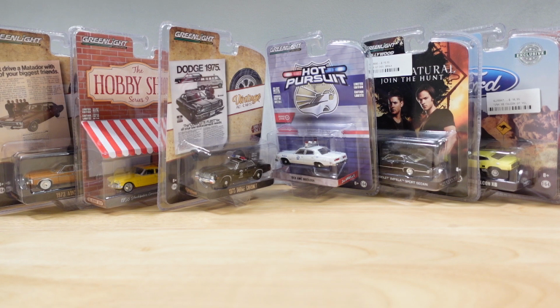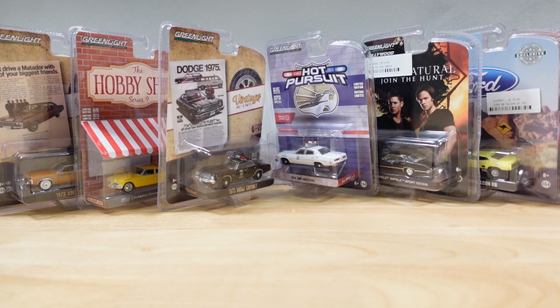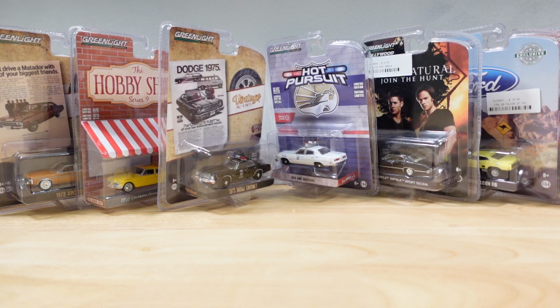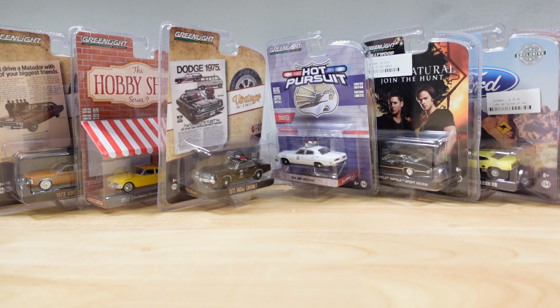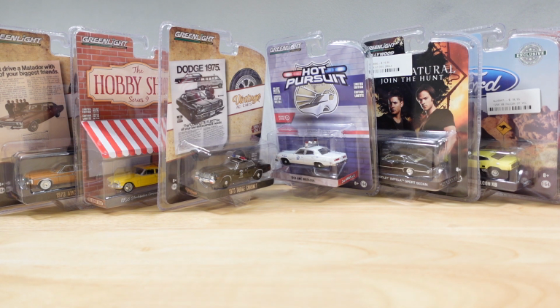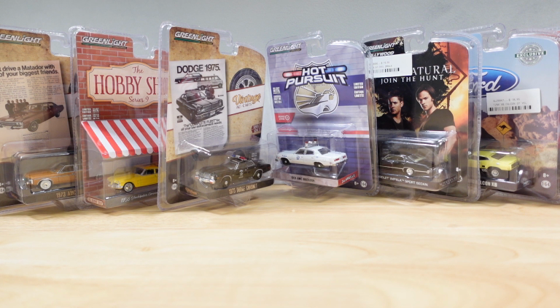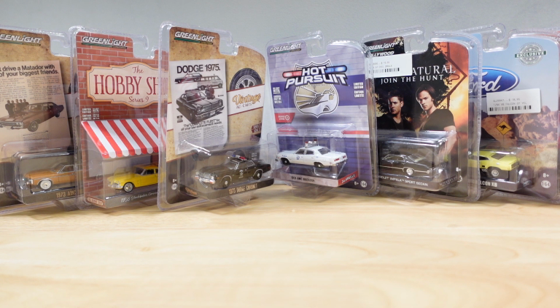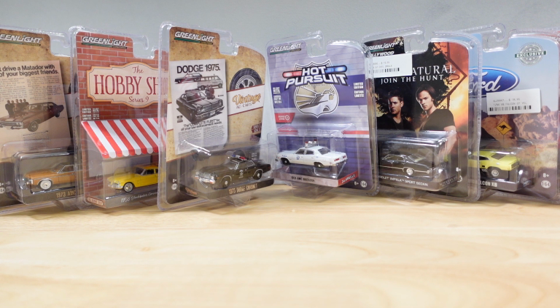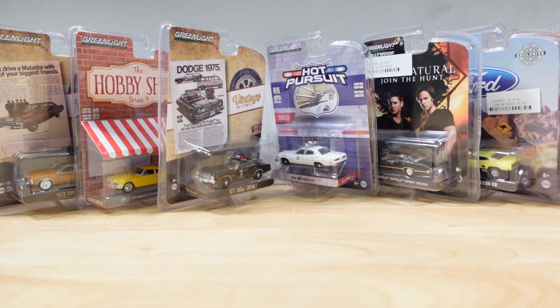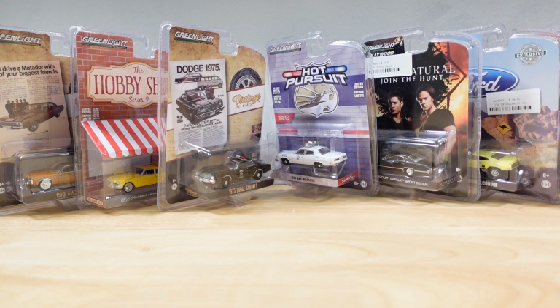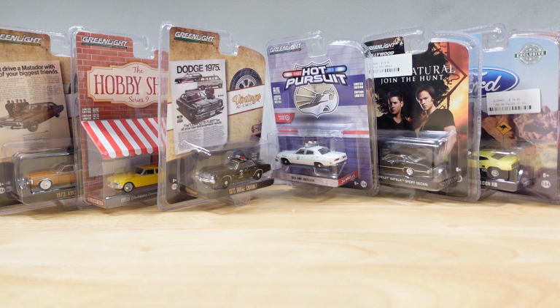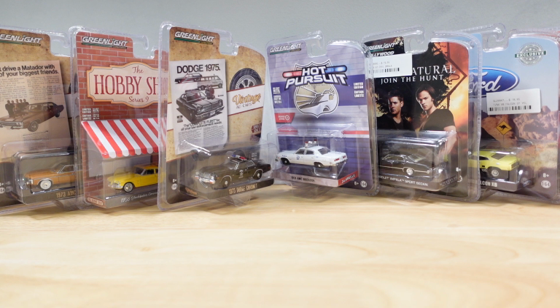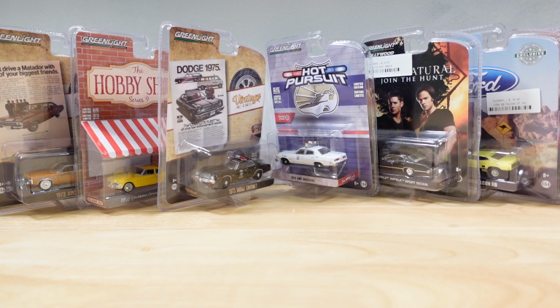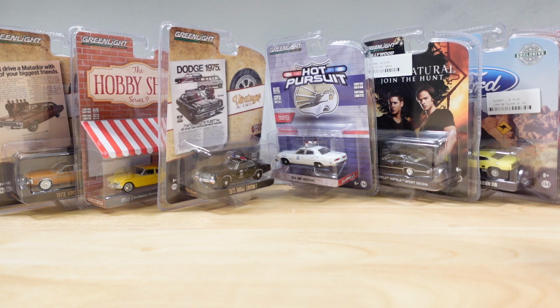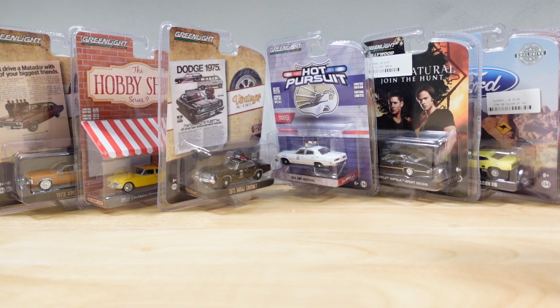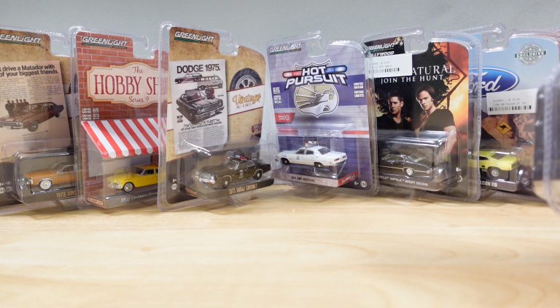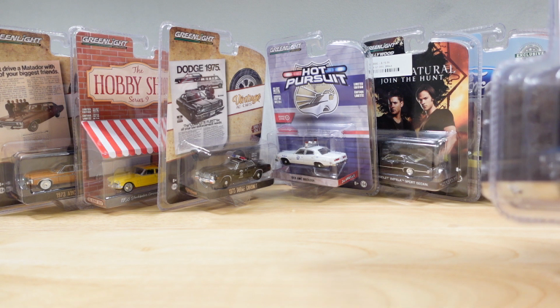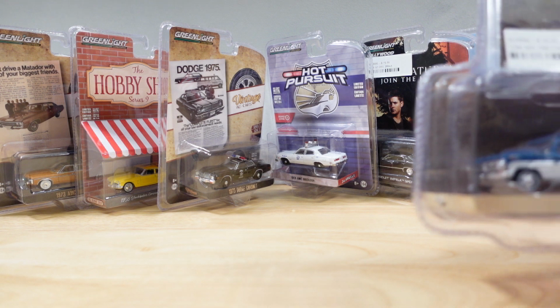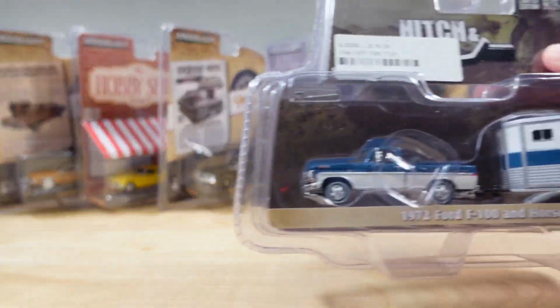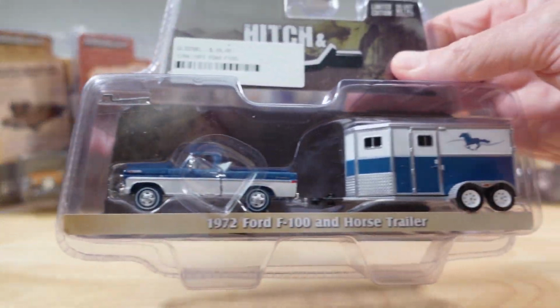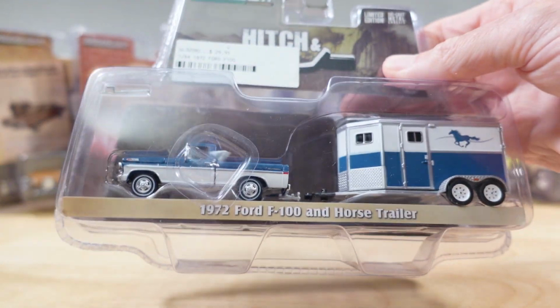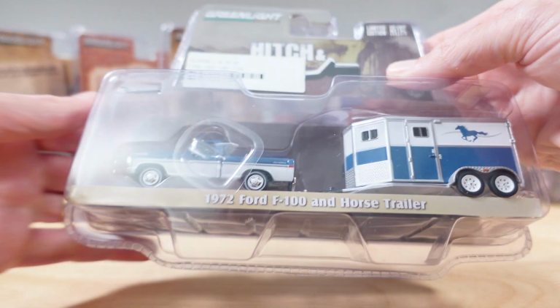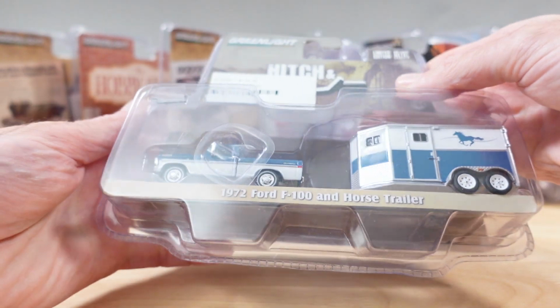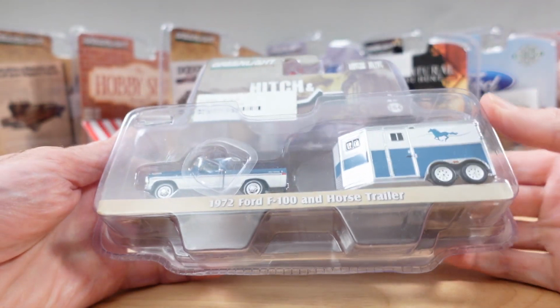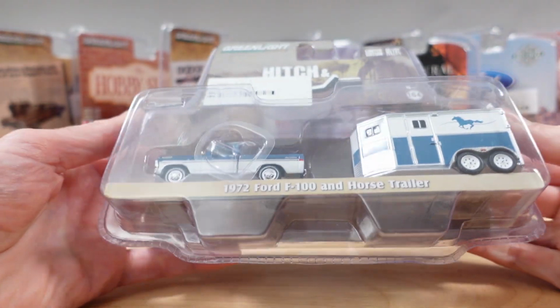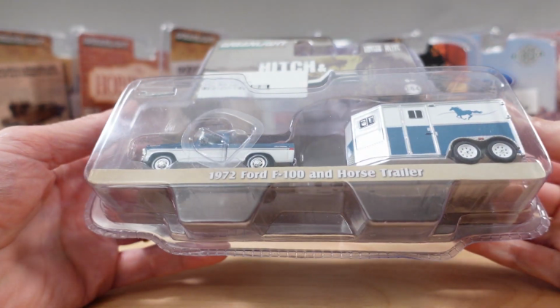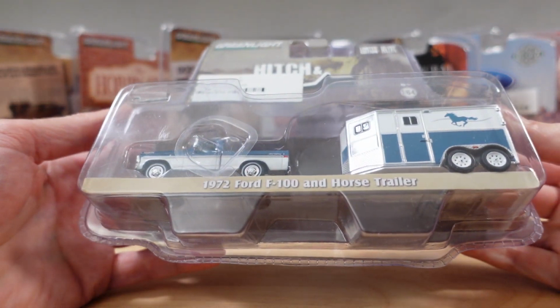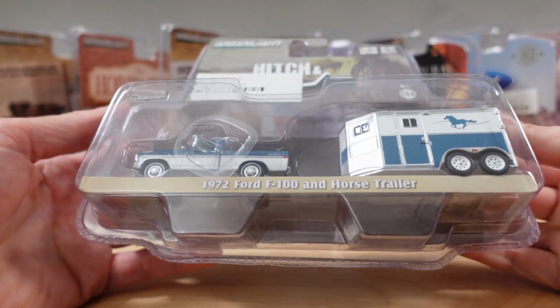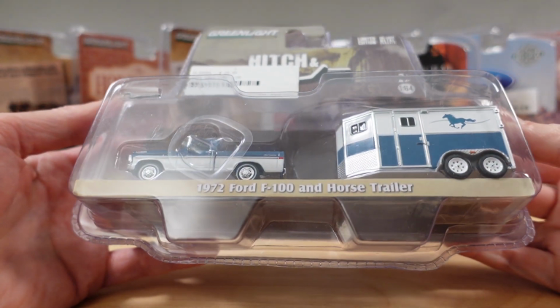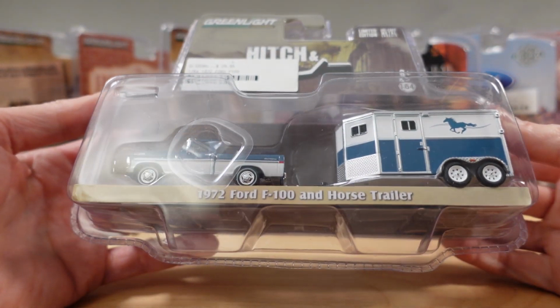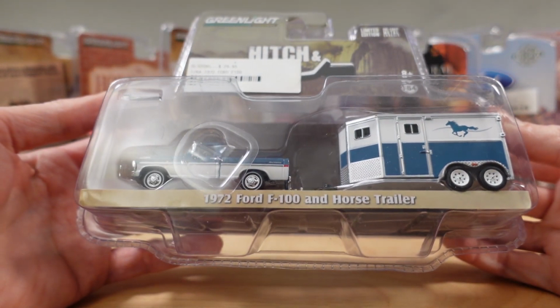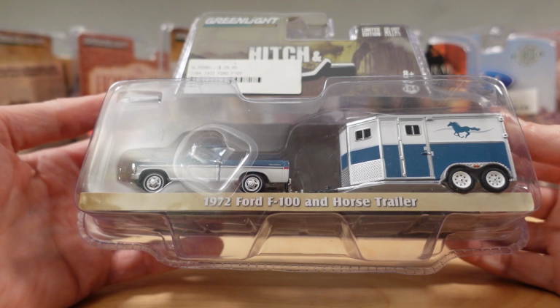Hello everyone, welcome to Ultimate Diecast. My name is Tyrone and I hope you're having a good day. If you're not, I hope to be able to turn it around for you with this 1972 Ford F100 and horse trailer.